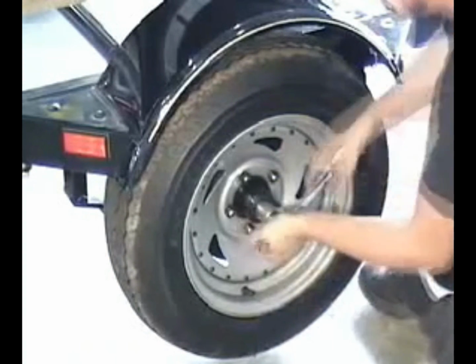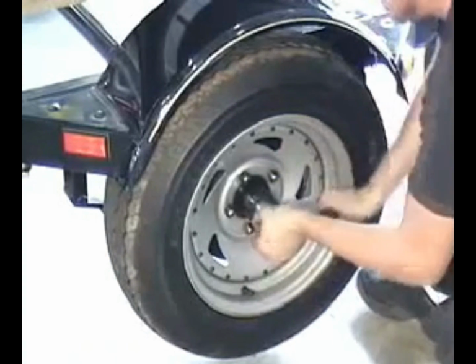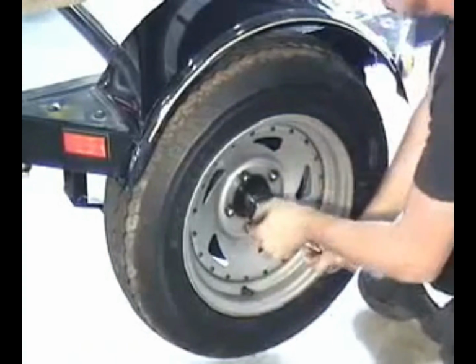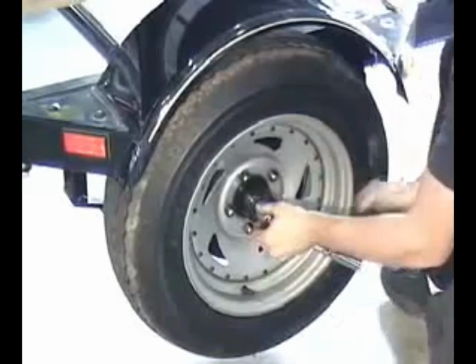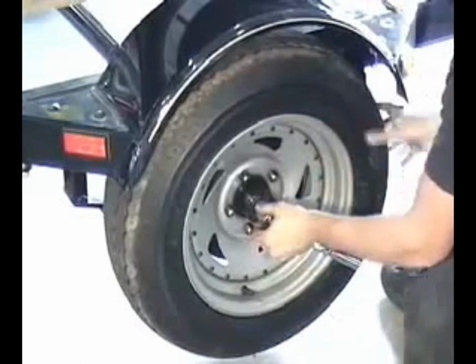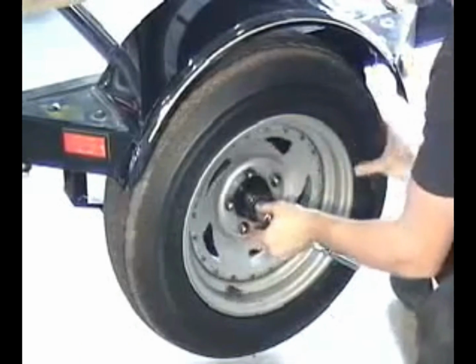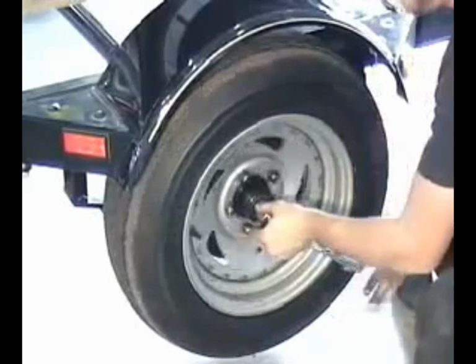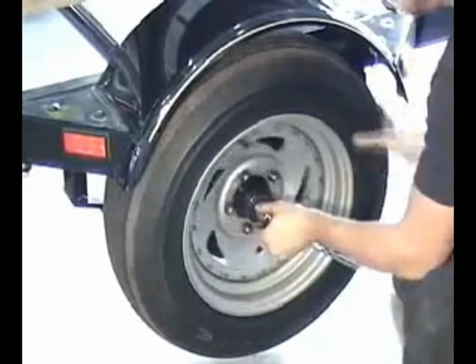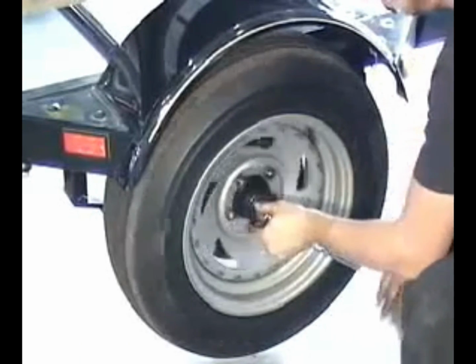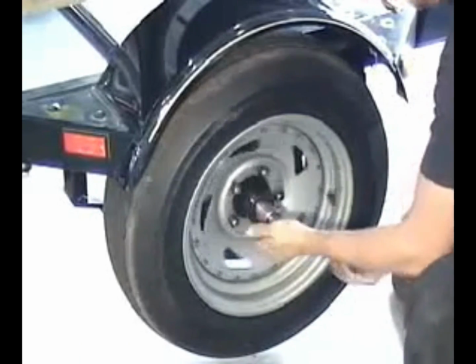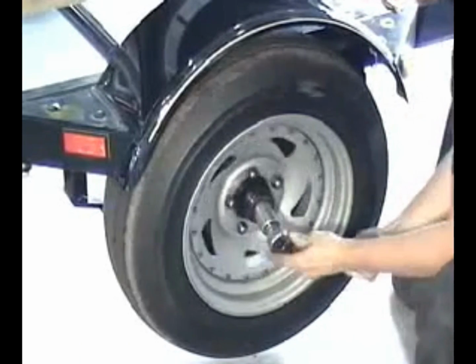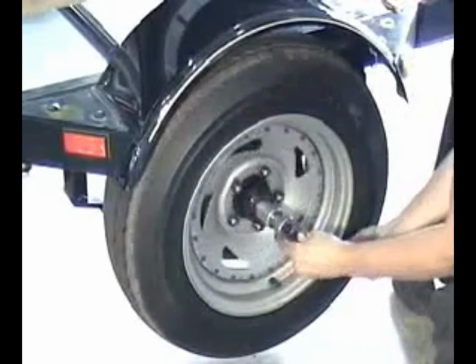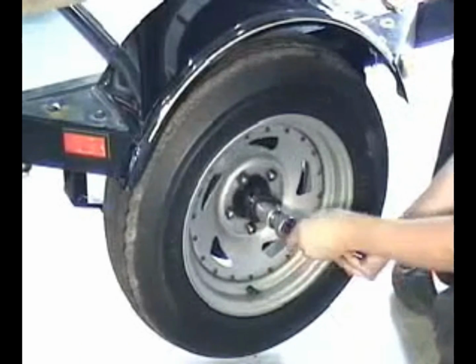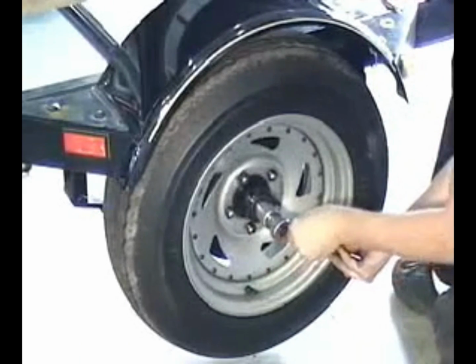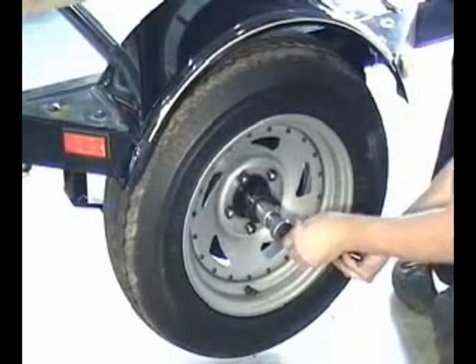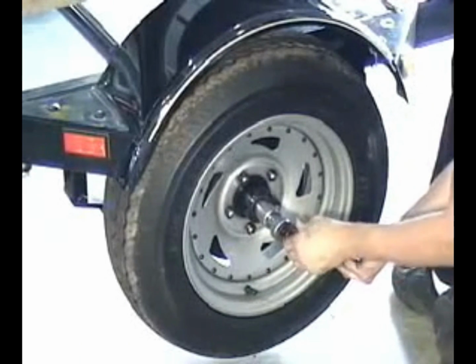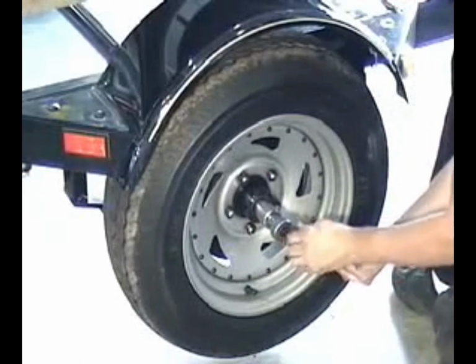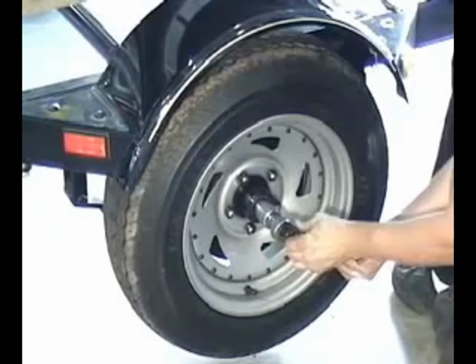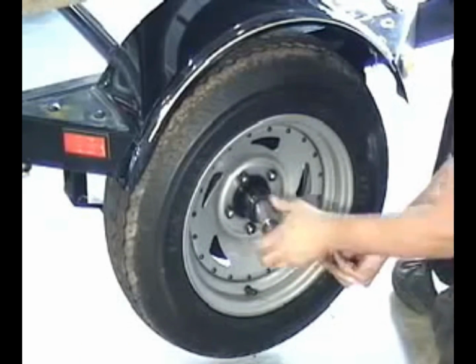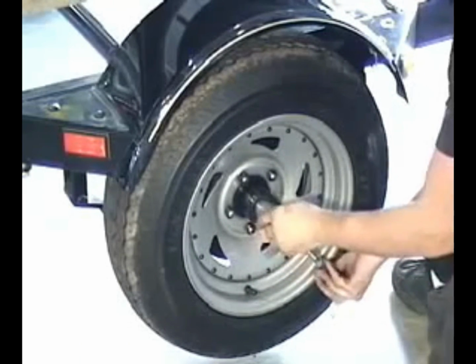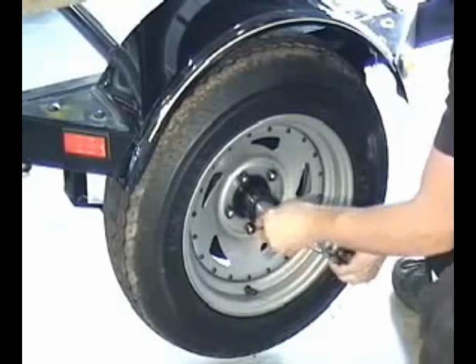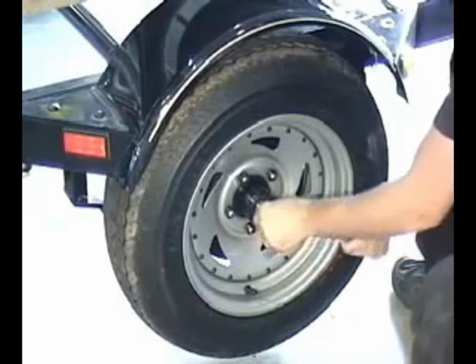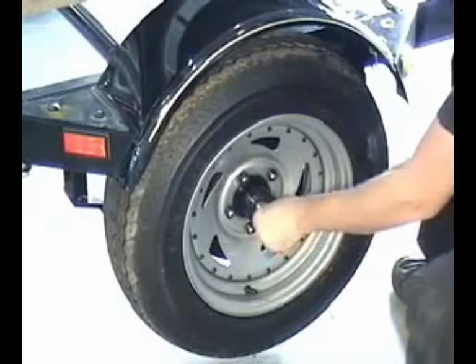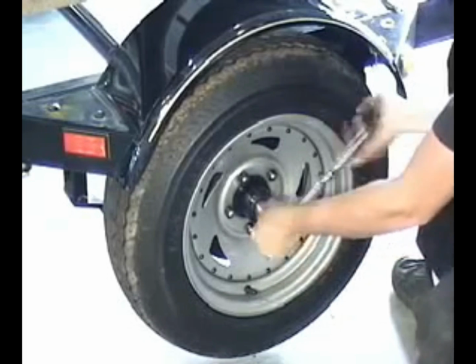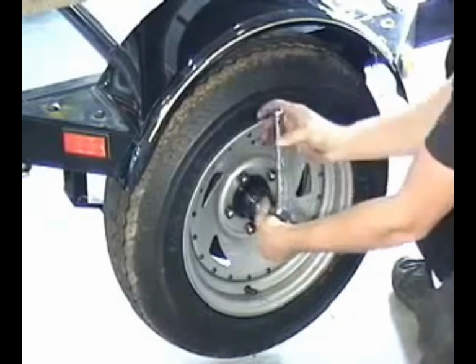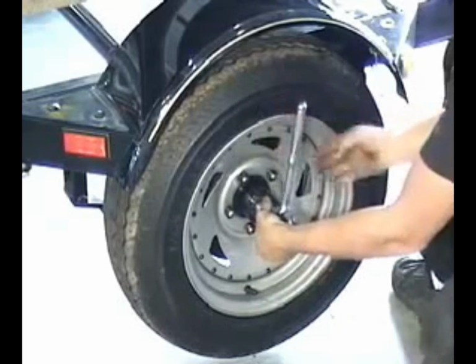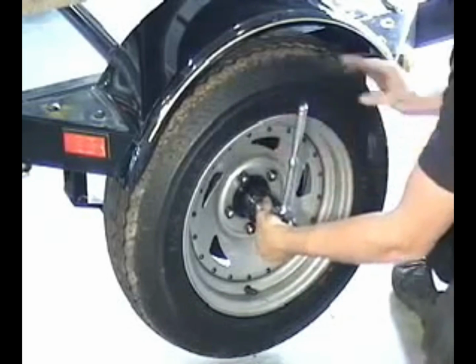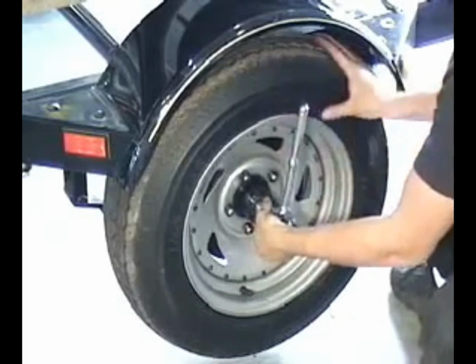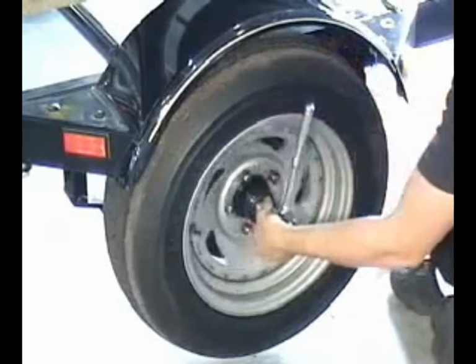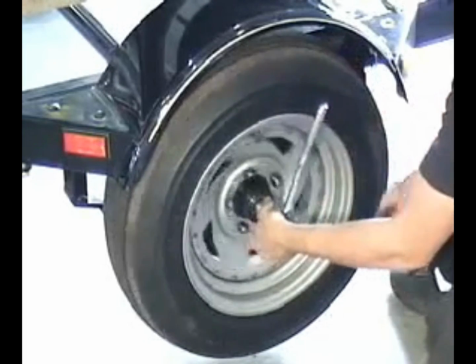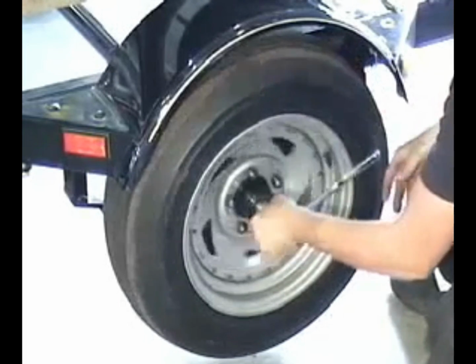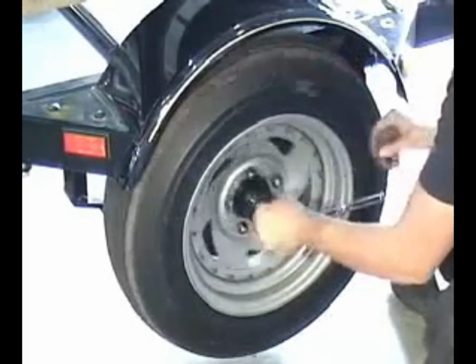Adjust the bearing by tightening the castle nut while turning the wheel until tight. Back off one quarter turn and lock in place with the outer washer and cotter pin.